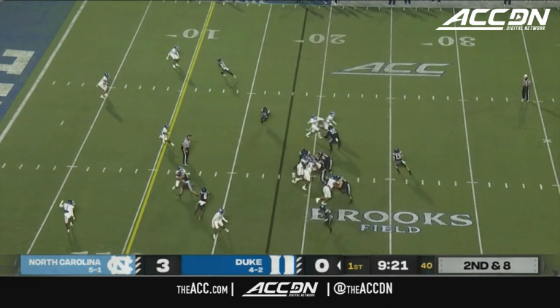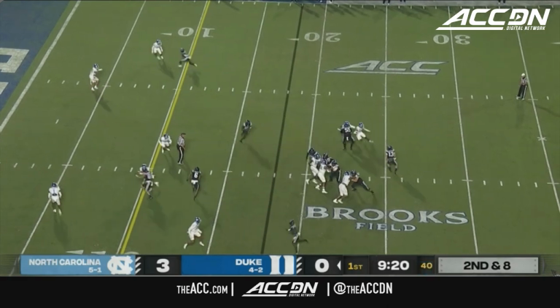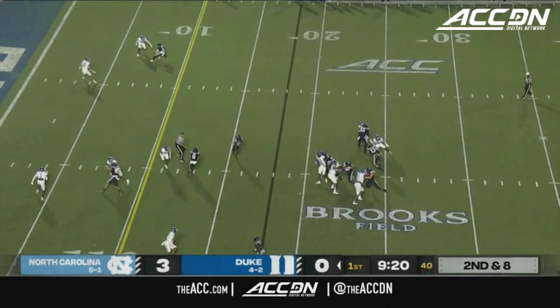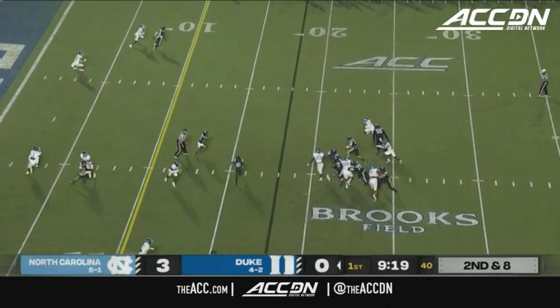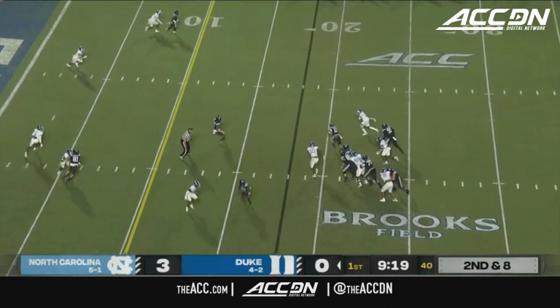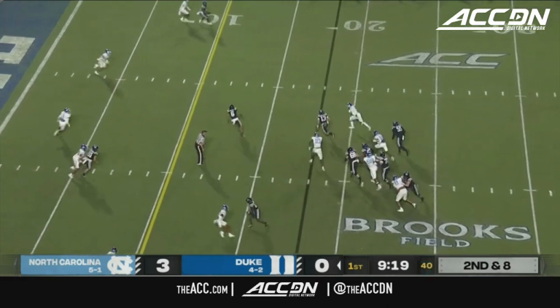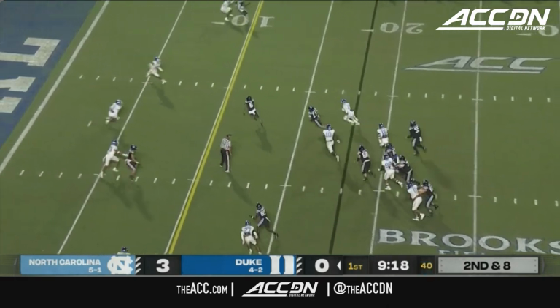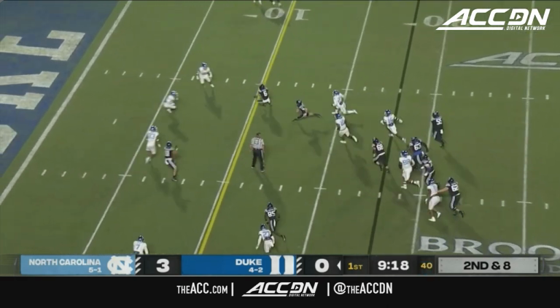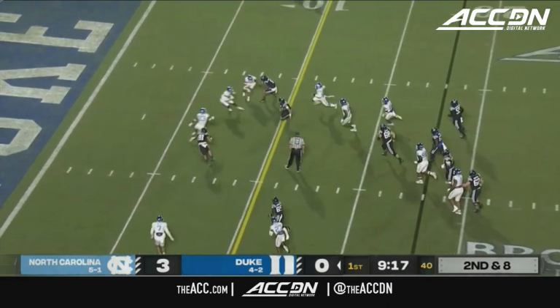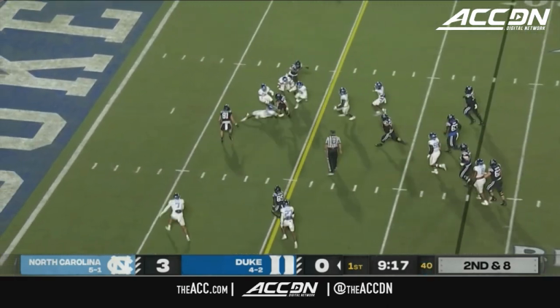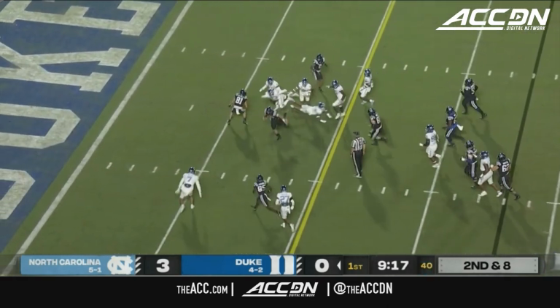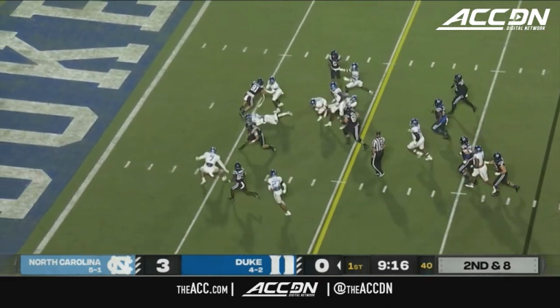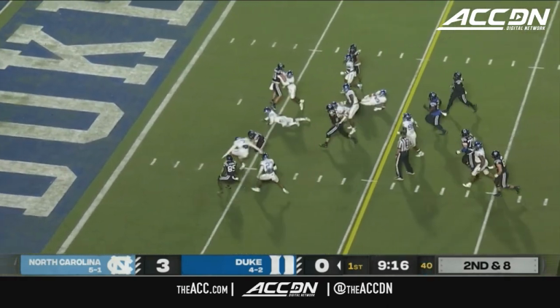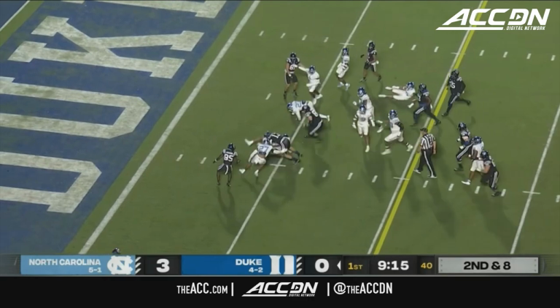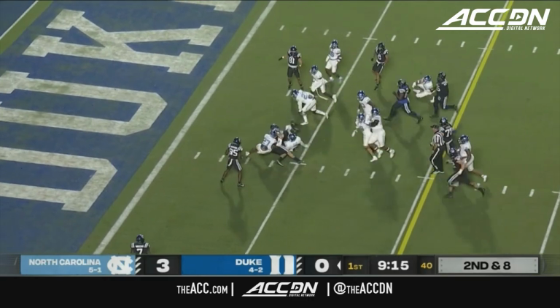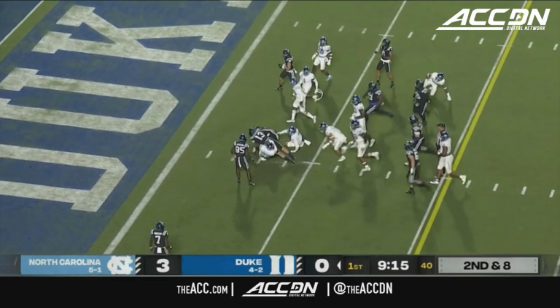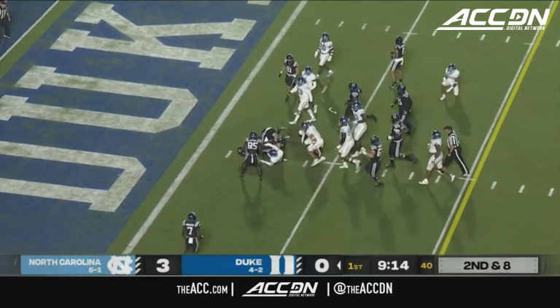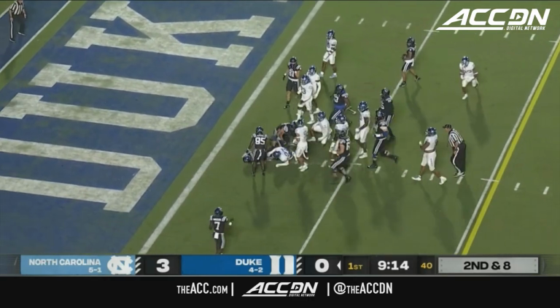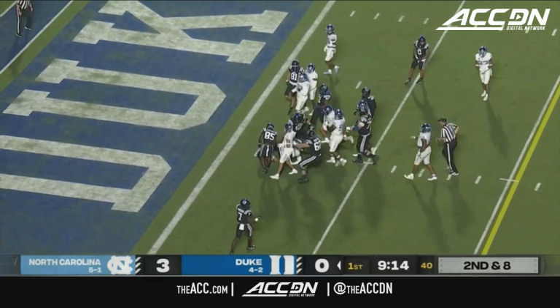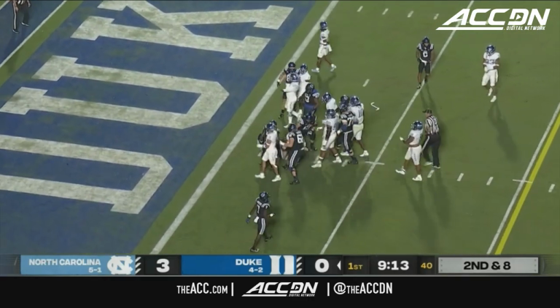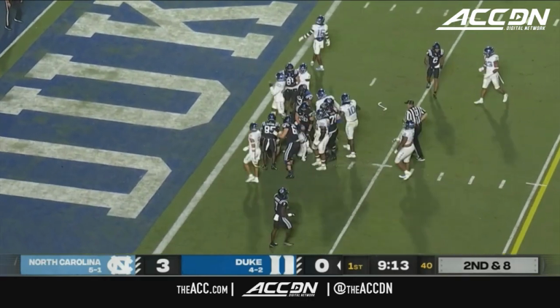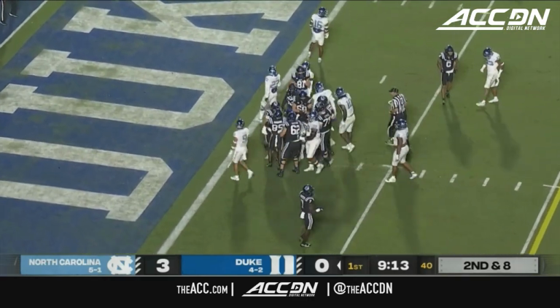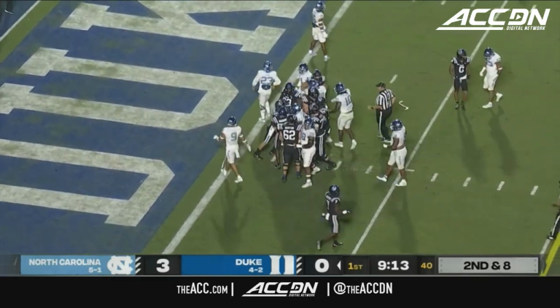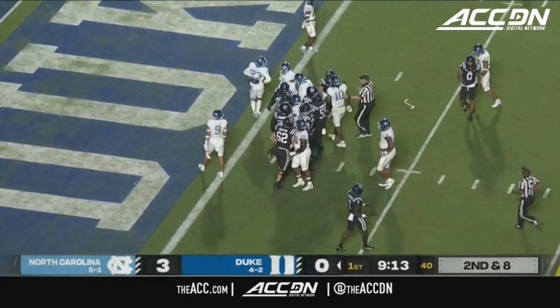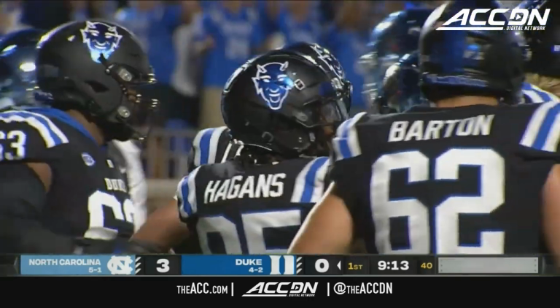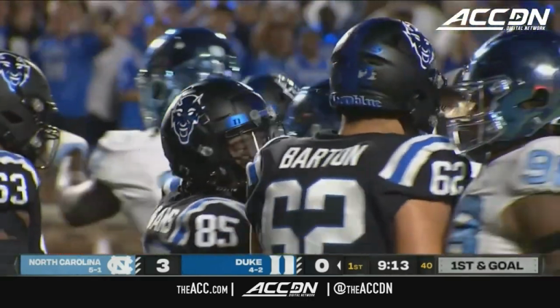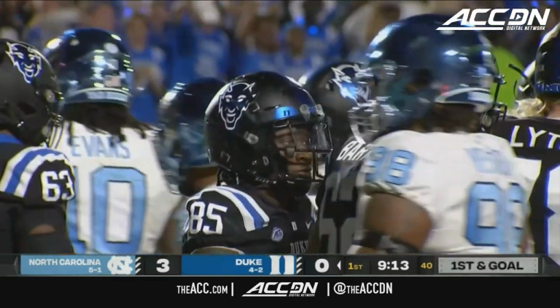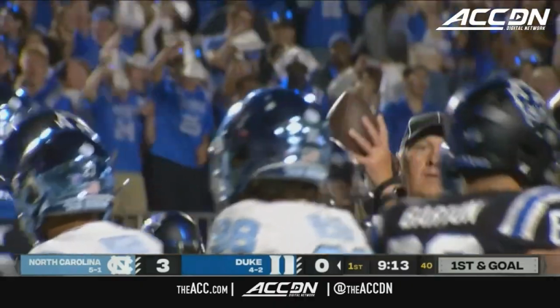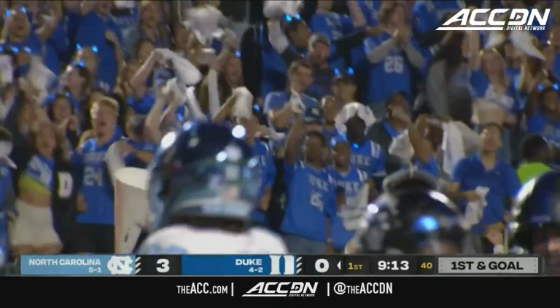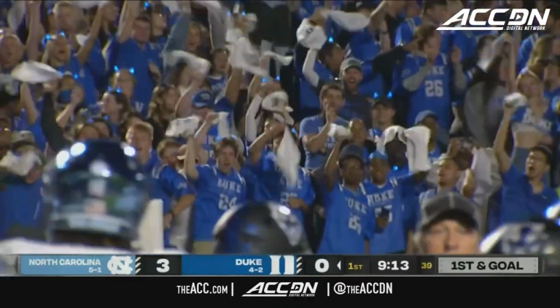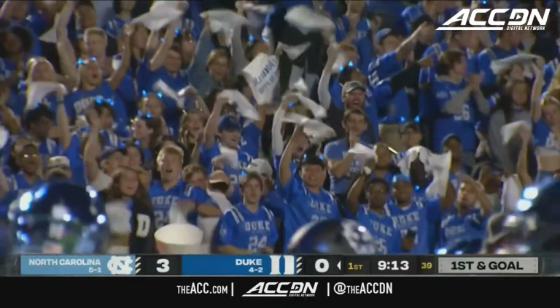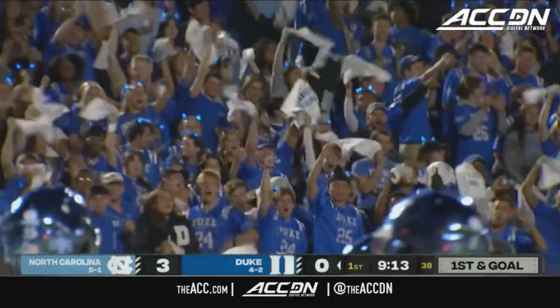Leonard with pressure coming around him, he'll bail inside the 10. Leonard to the three and down to the two — first and goal for the Blue Devils on a terrific keep by Riley Leonard of 16 yards.